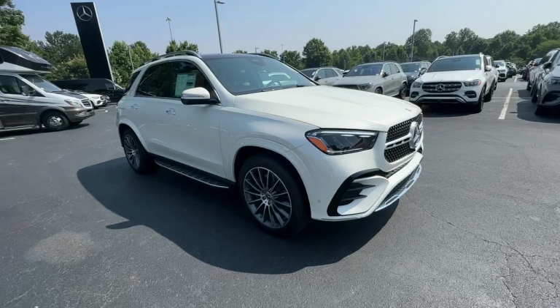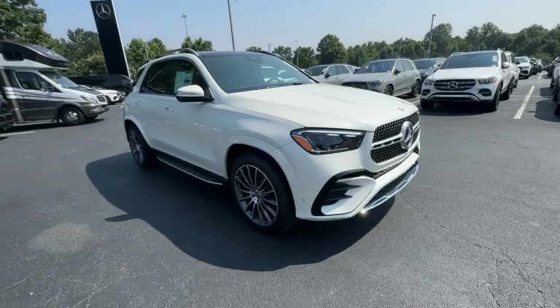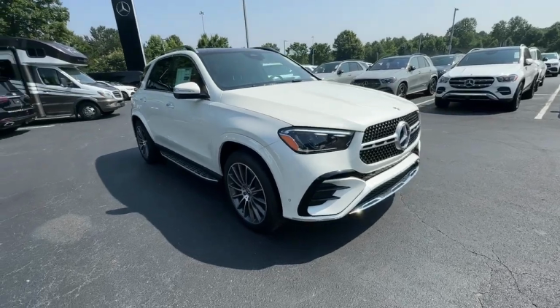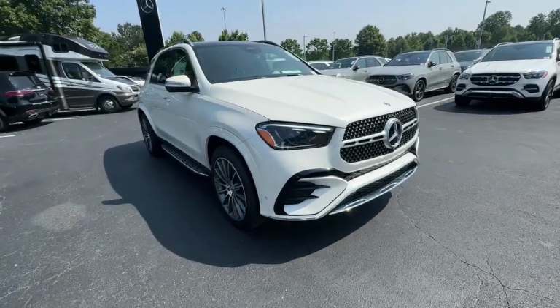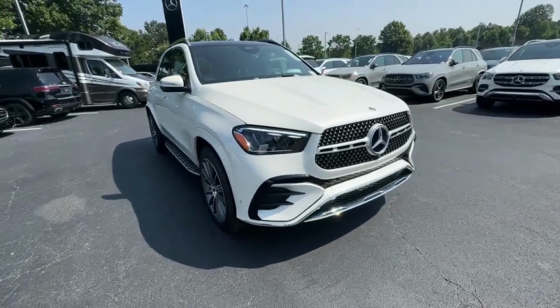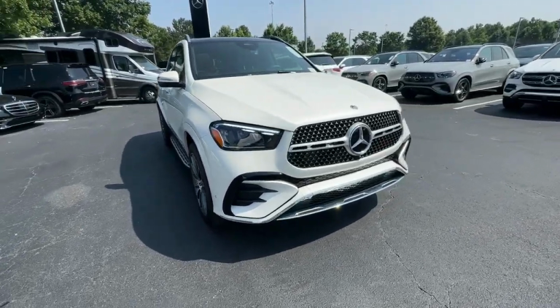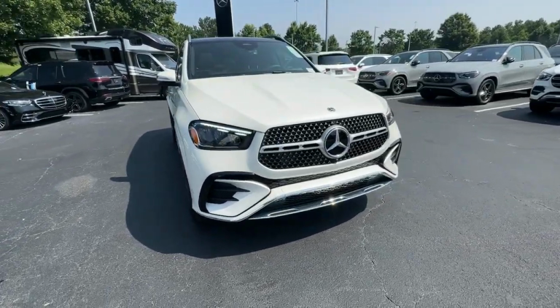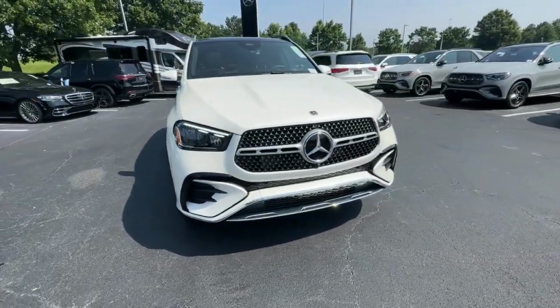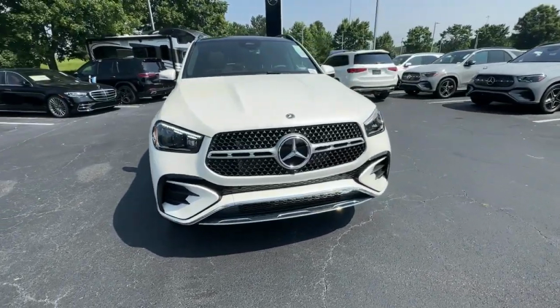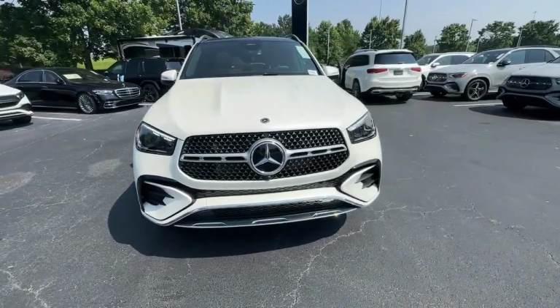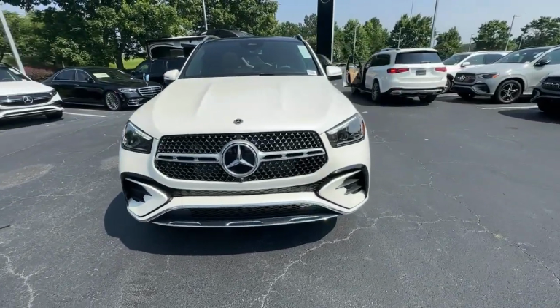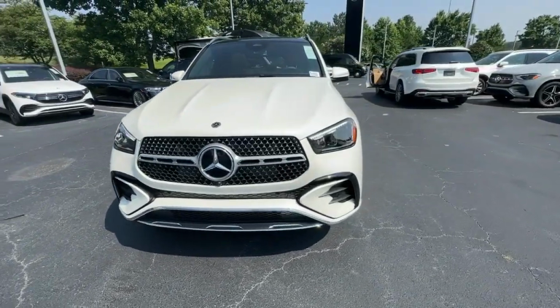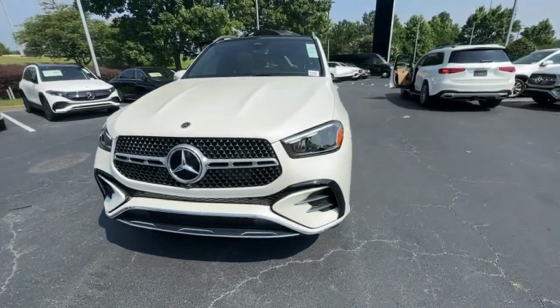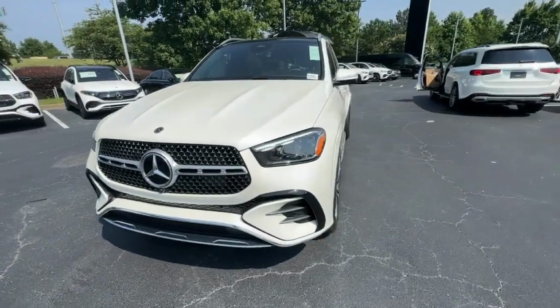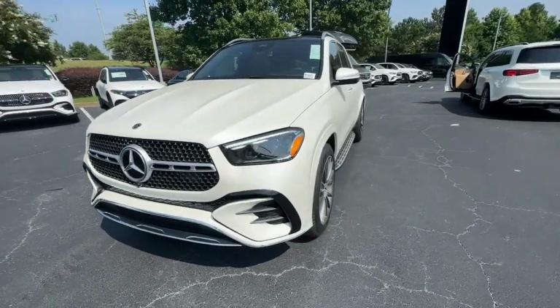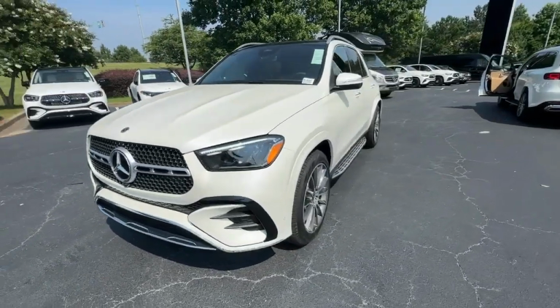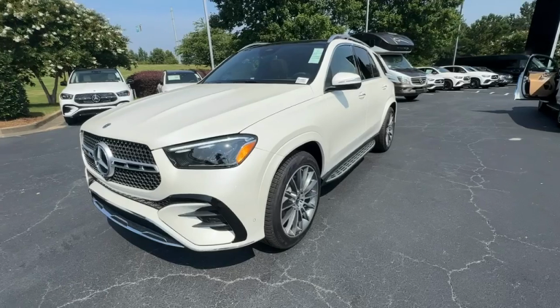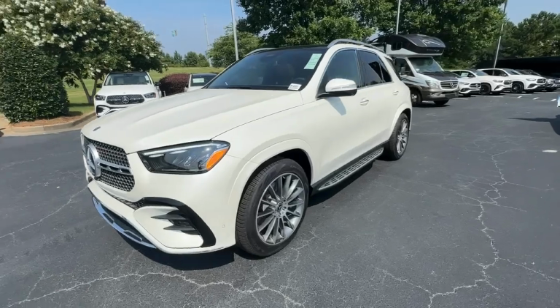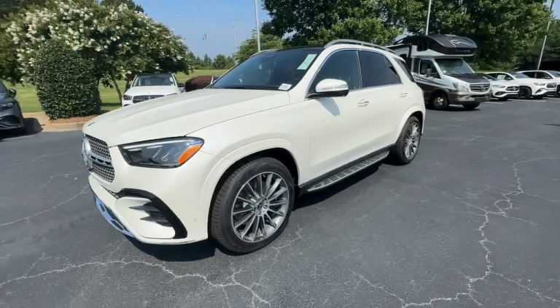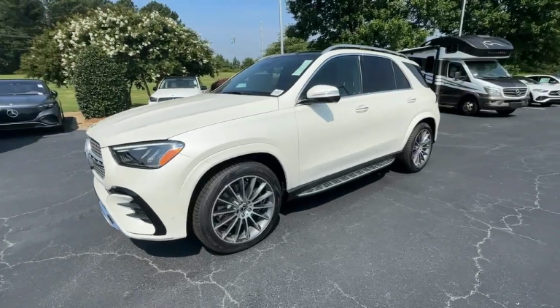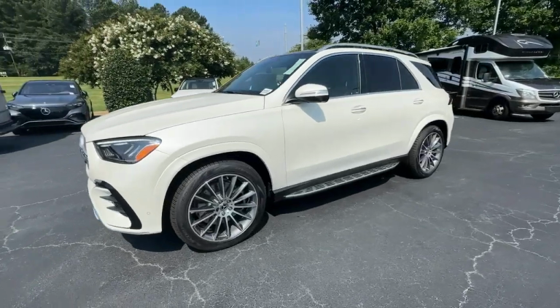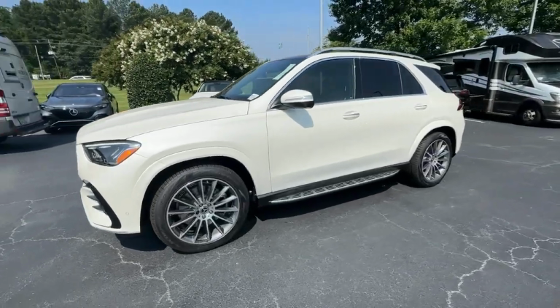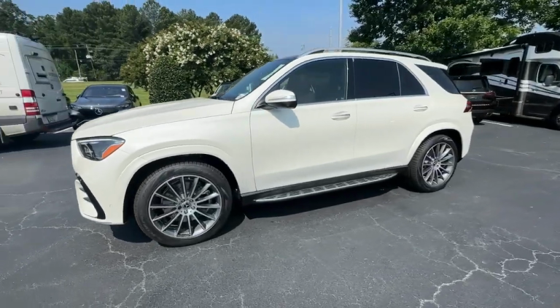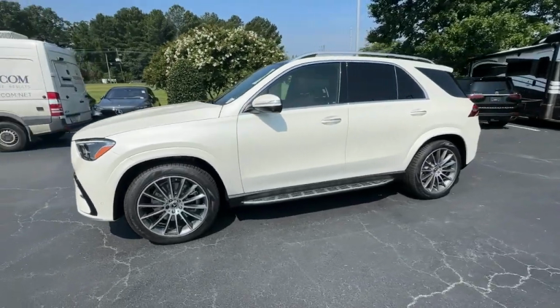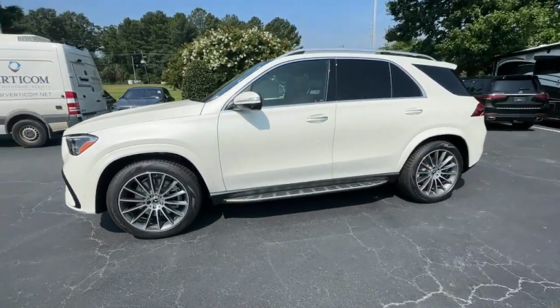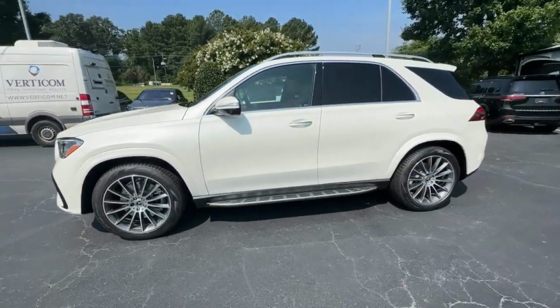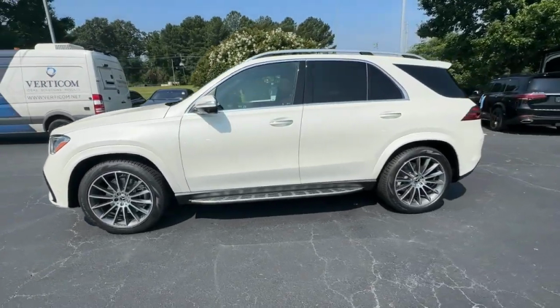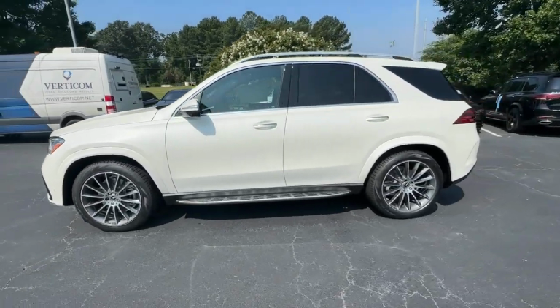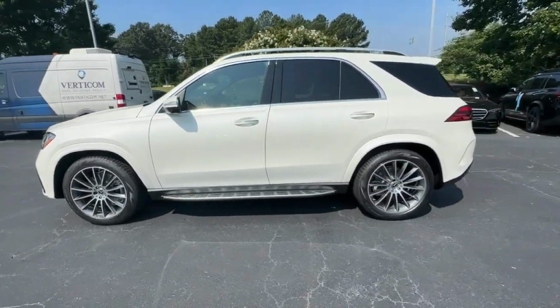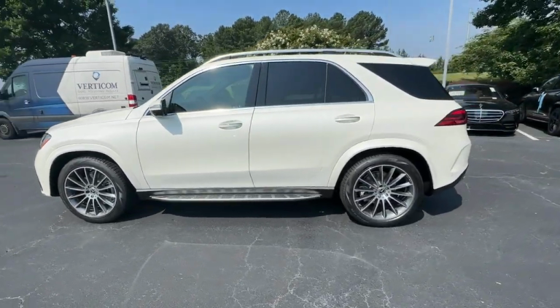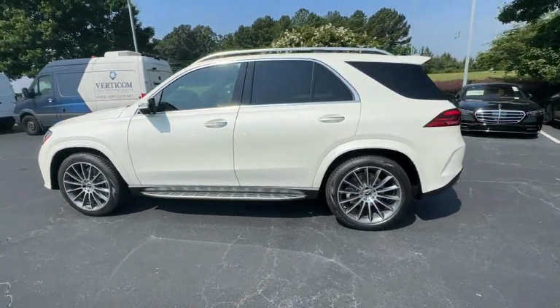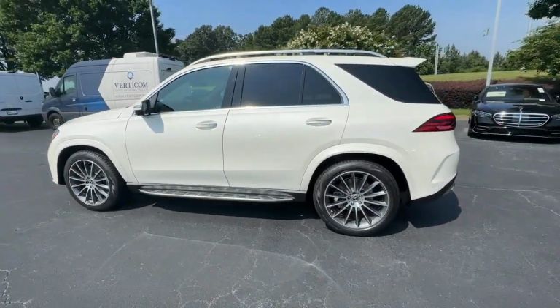This could be the car for you. The 2024 Mercedes-Benz GLE. Take a closer look at this sleek, muscular GLE.